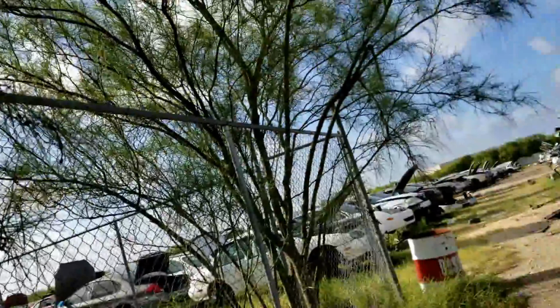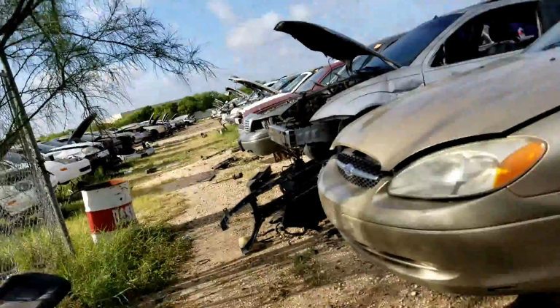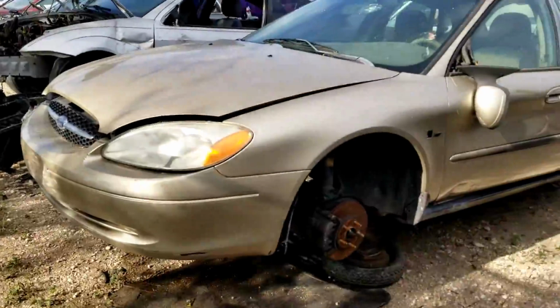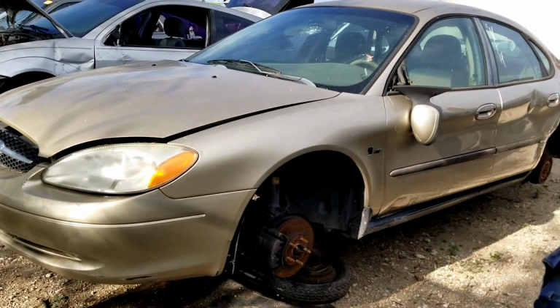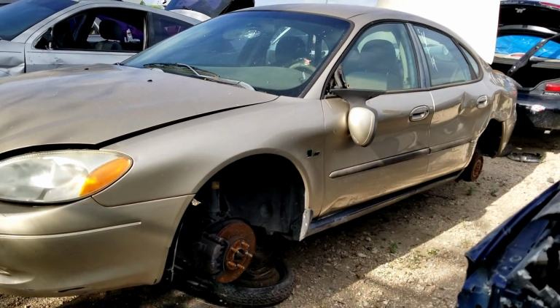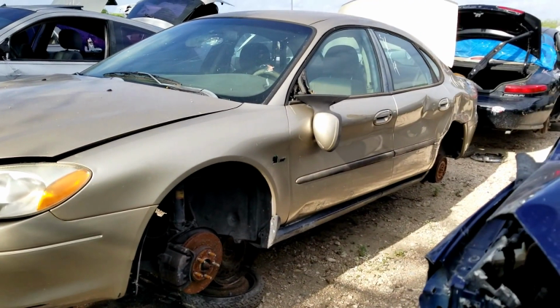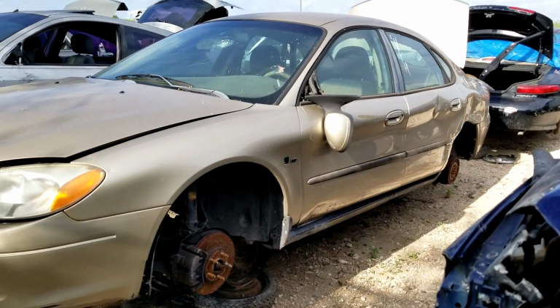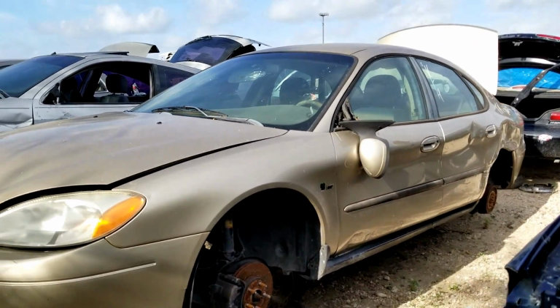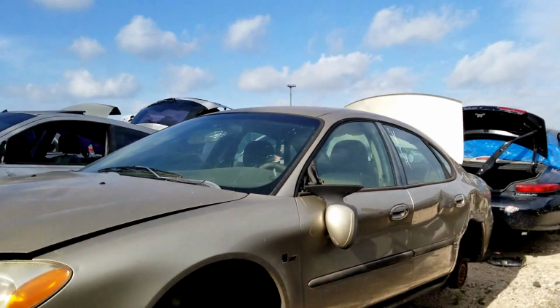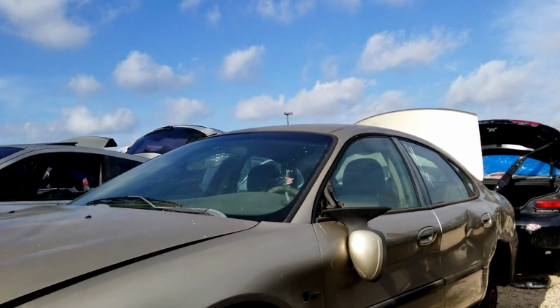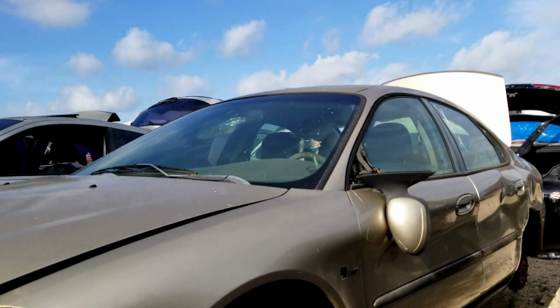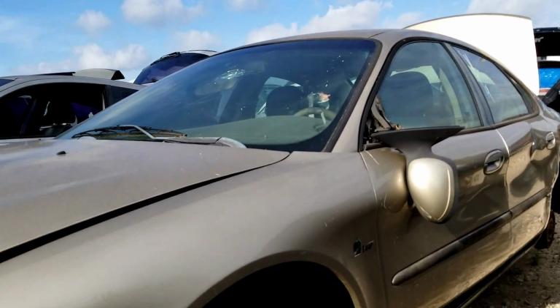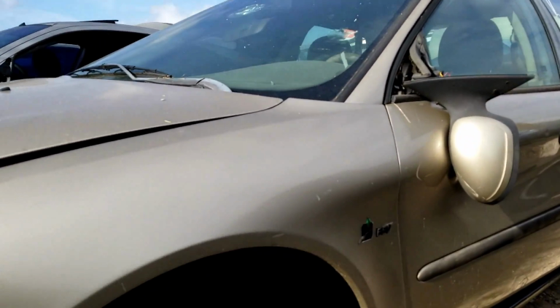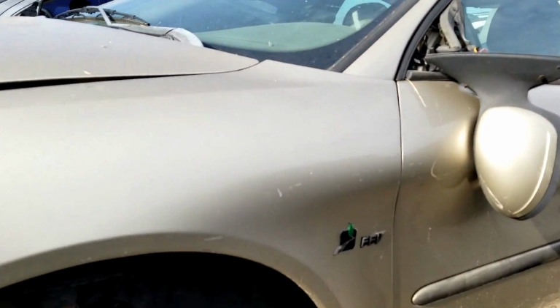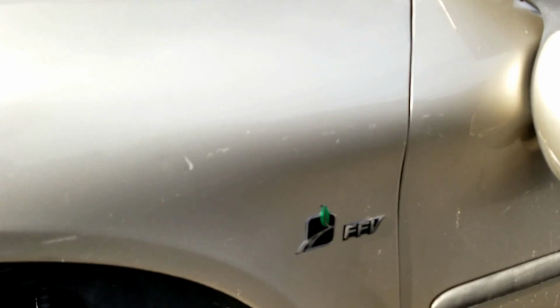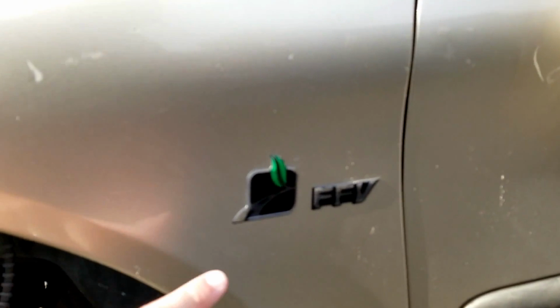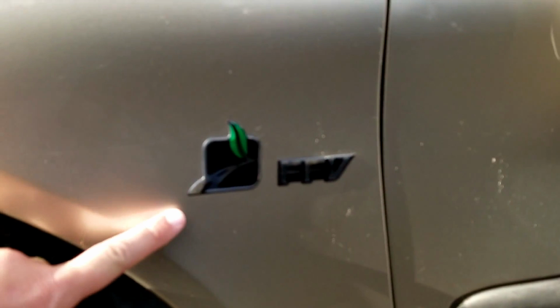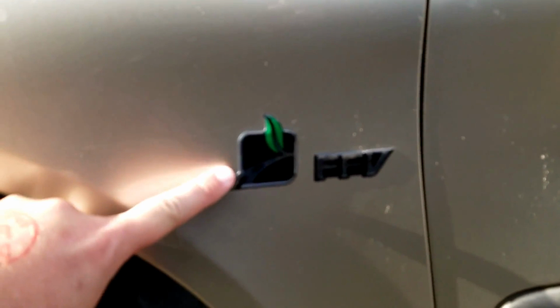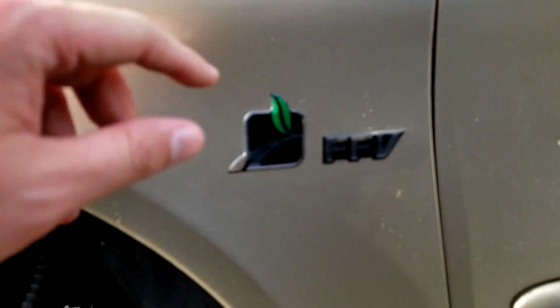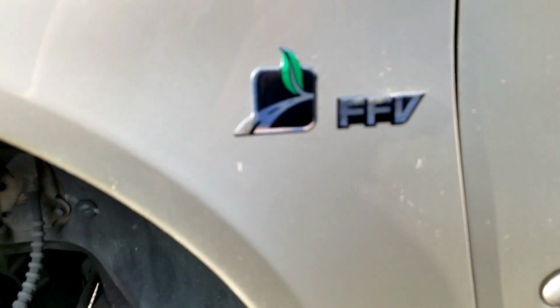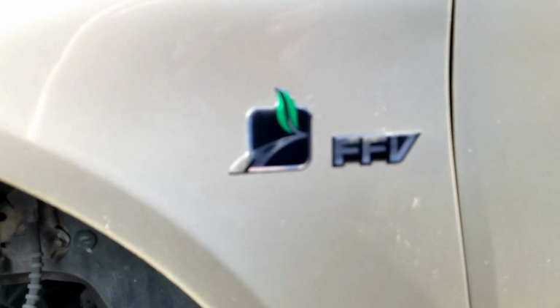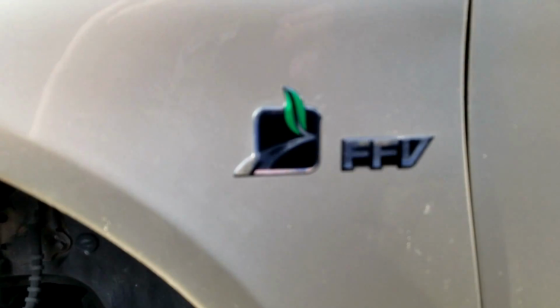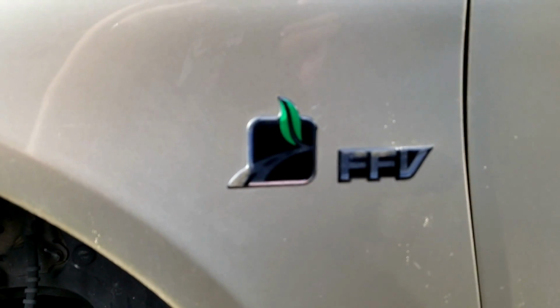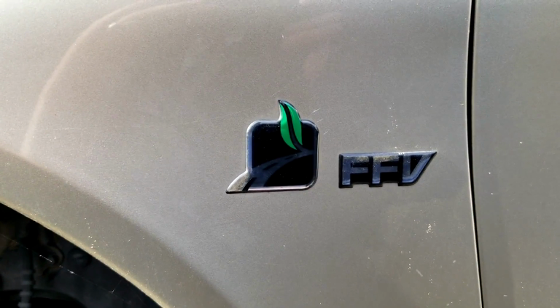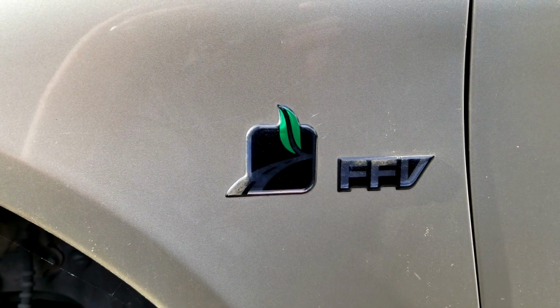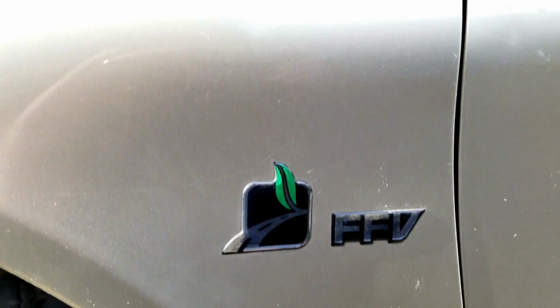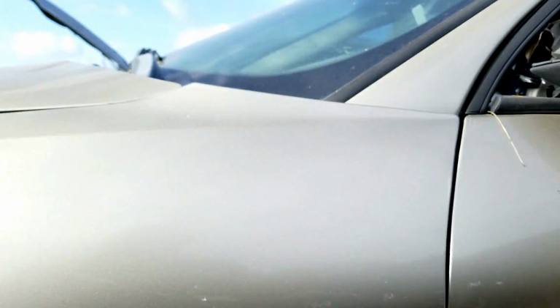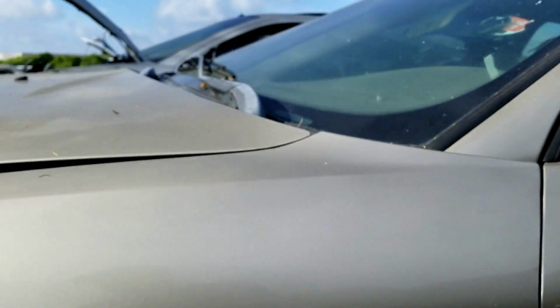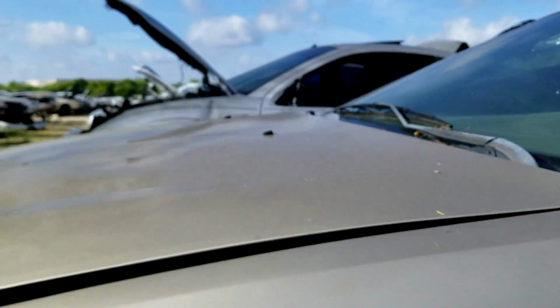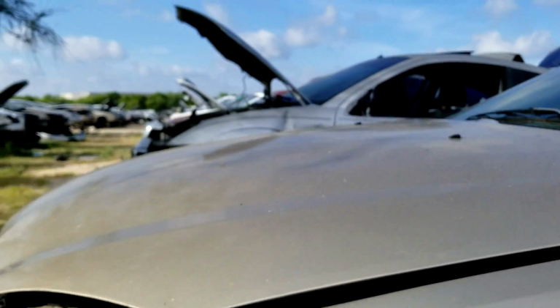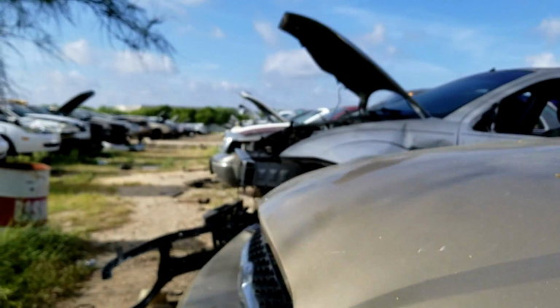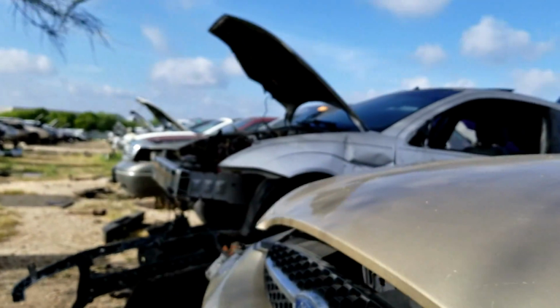I've got a 2000 Ford Taurus here, and you can see that it has the flex fuel badge with FFV — that stands for Flex Fuel Vehicle. These come with the 3 liter Duratec motors.